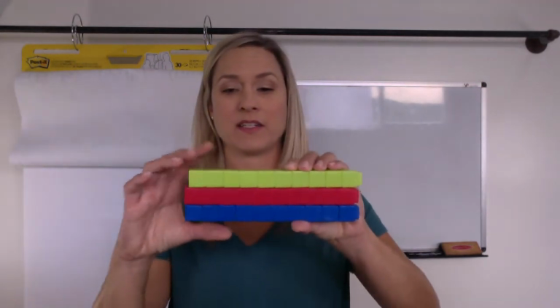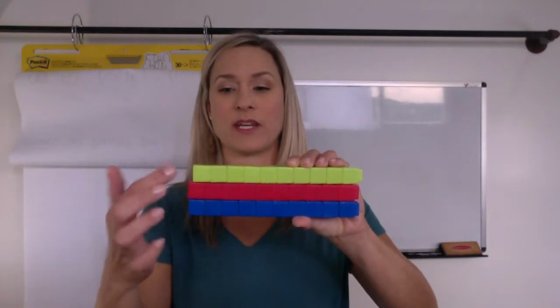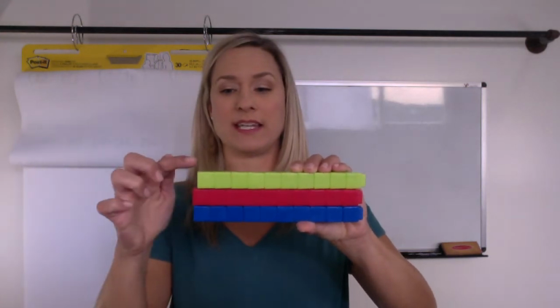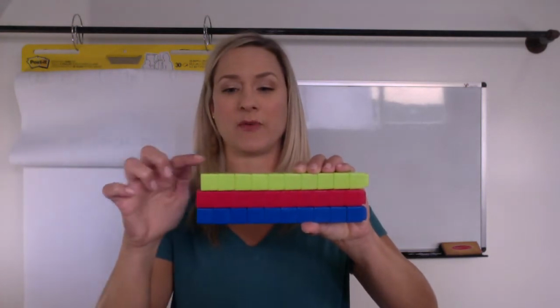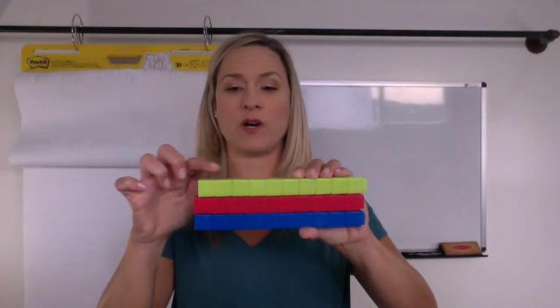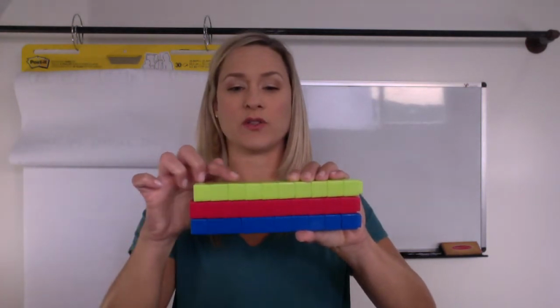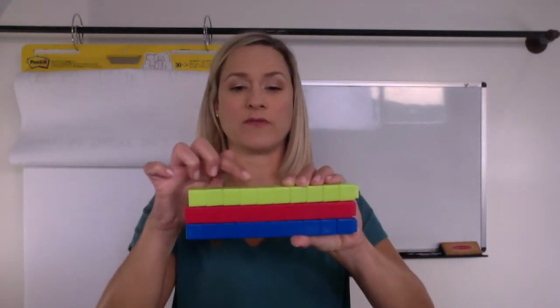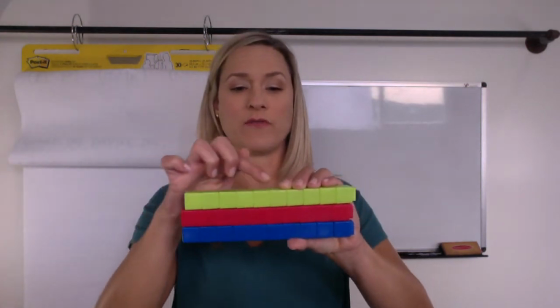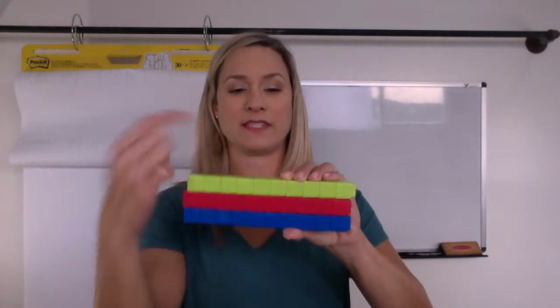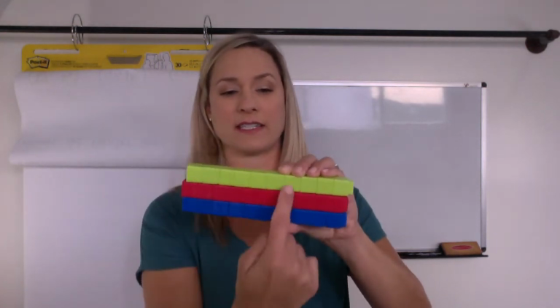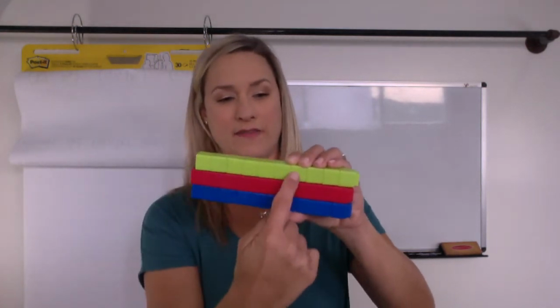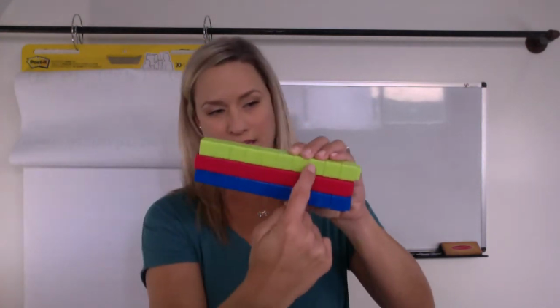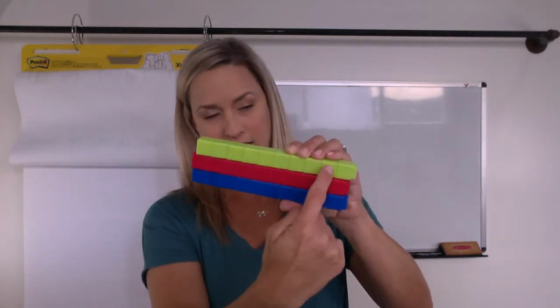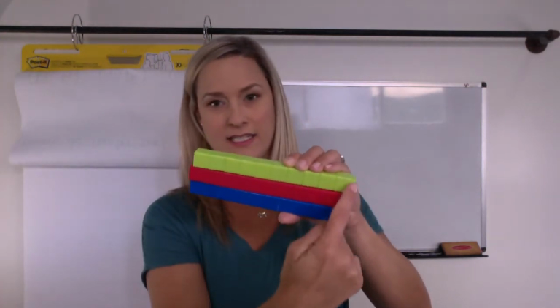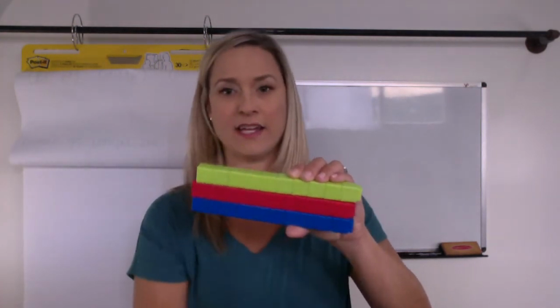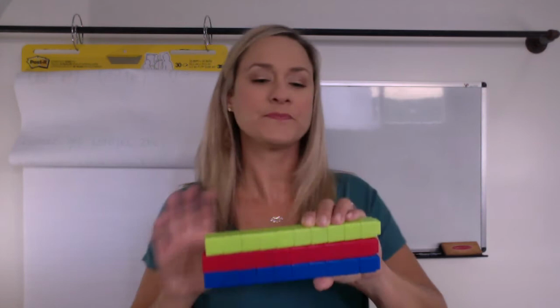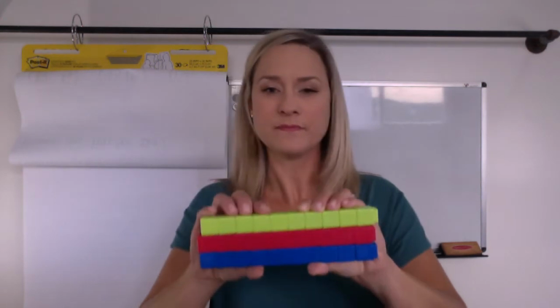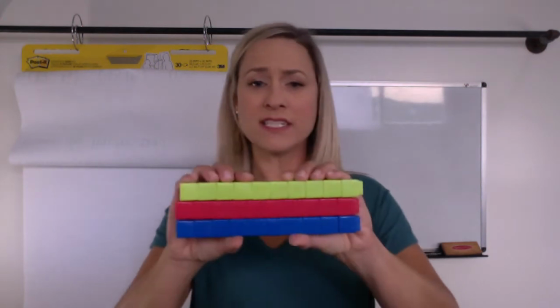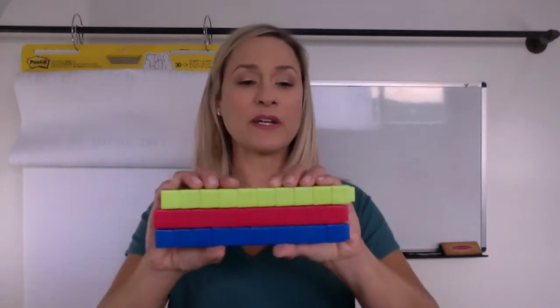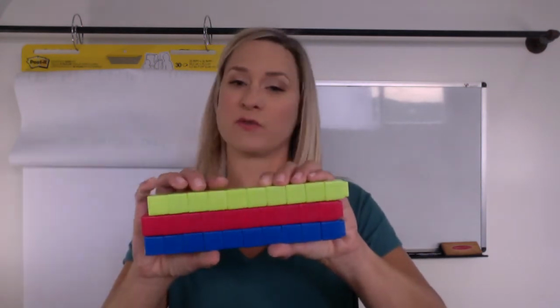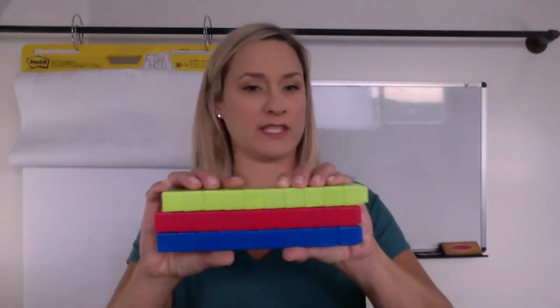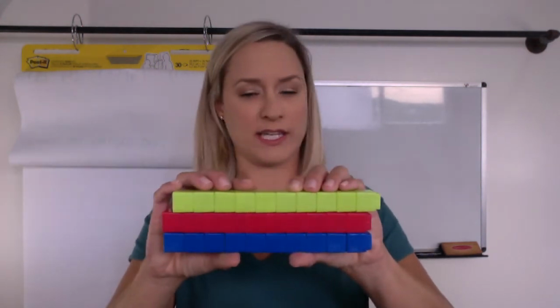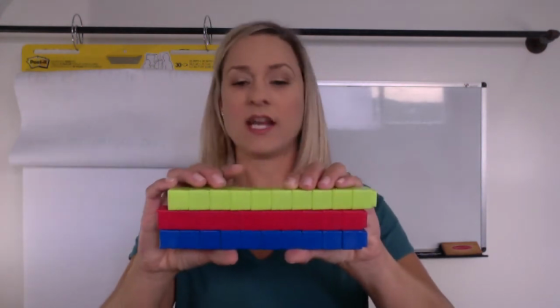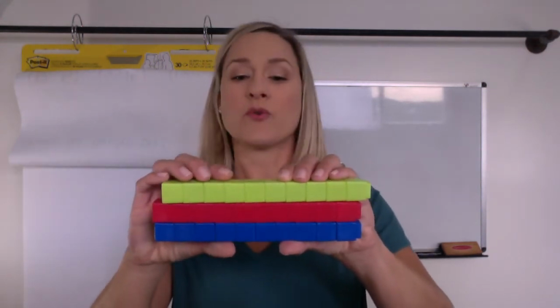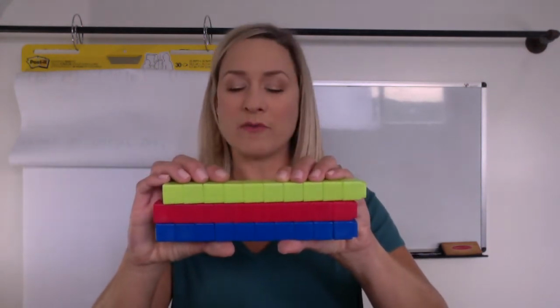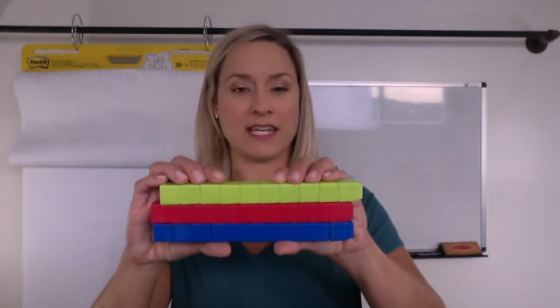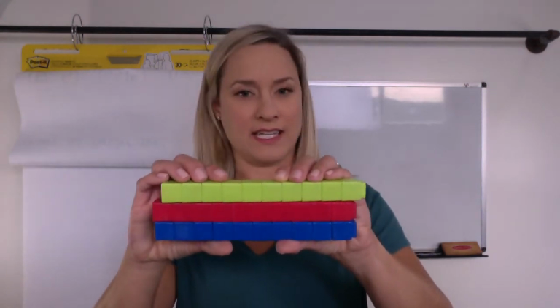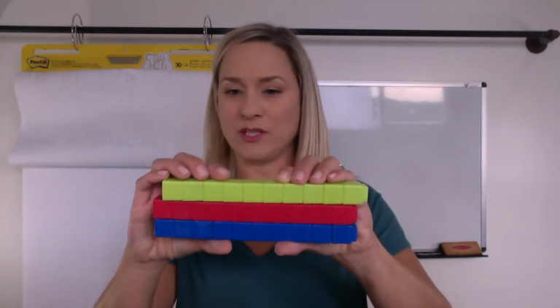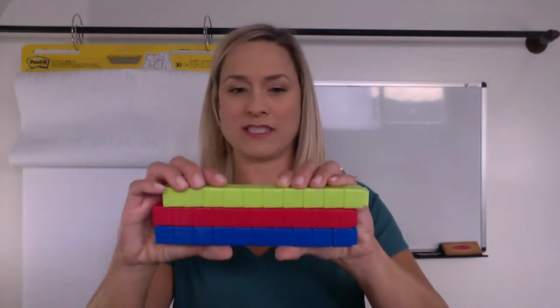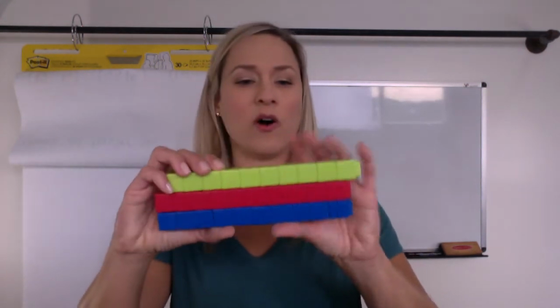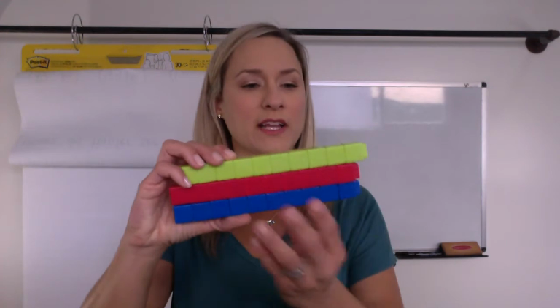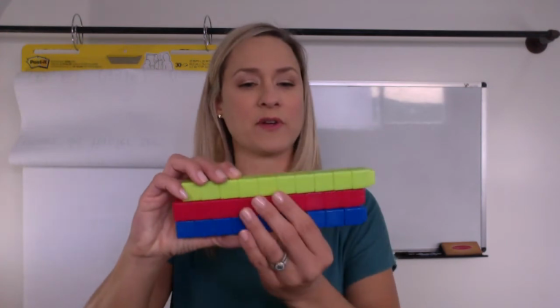So we can see here we have one, two, three, four, five, six, seven, eight, nine, ten green ones — which means there's ten red ones and ten blue ones. So all together we have thirty.